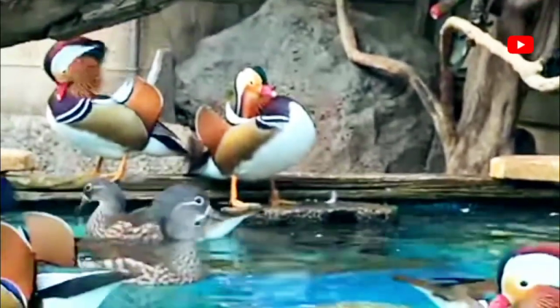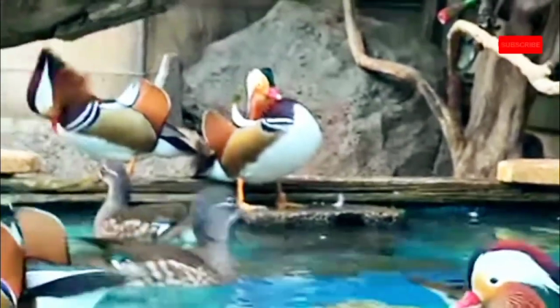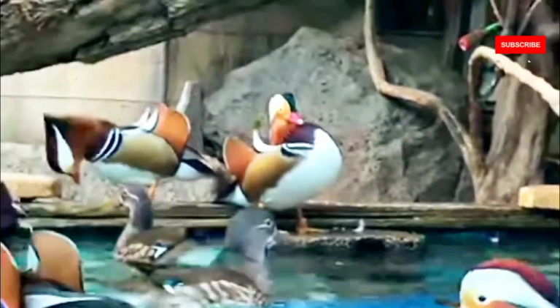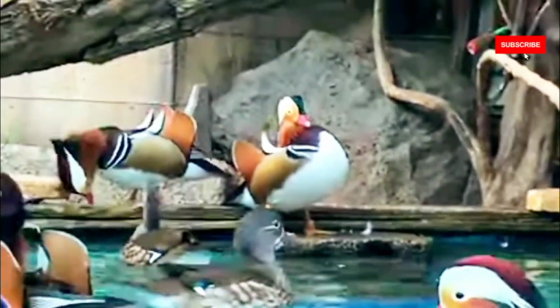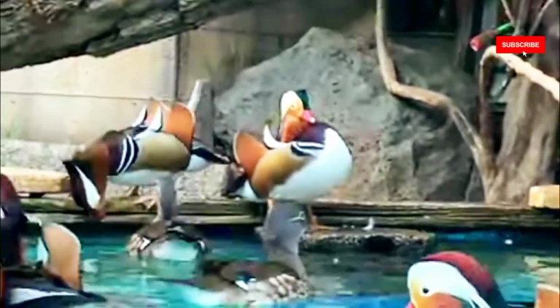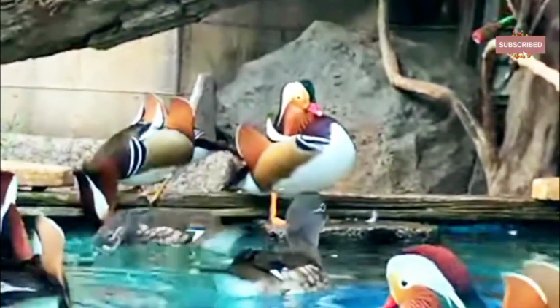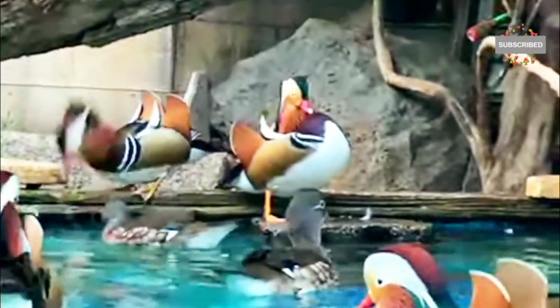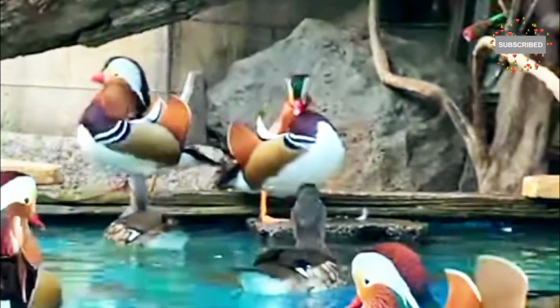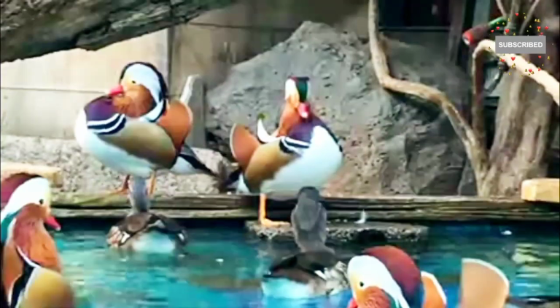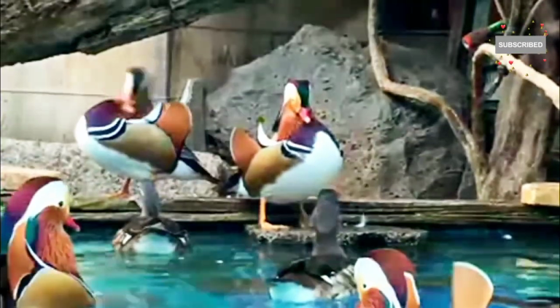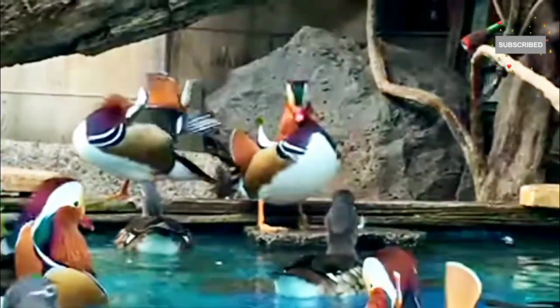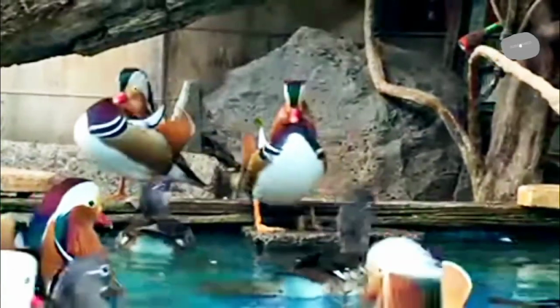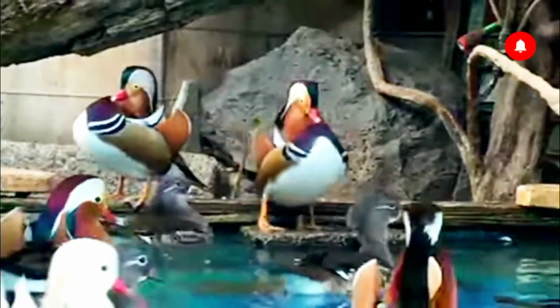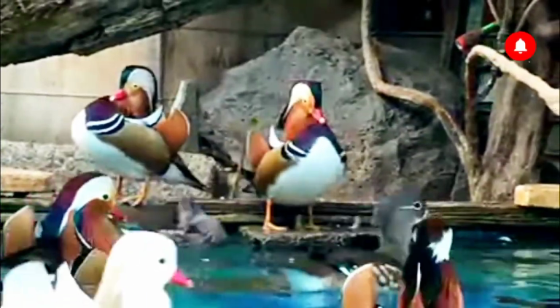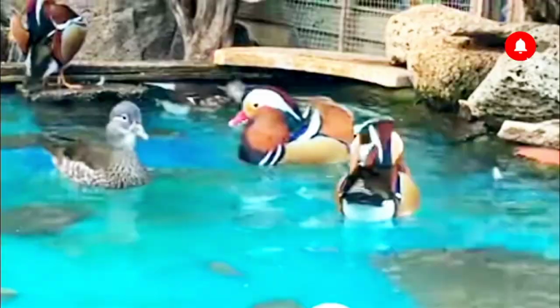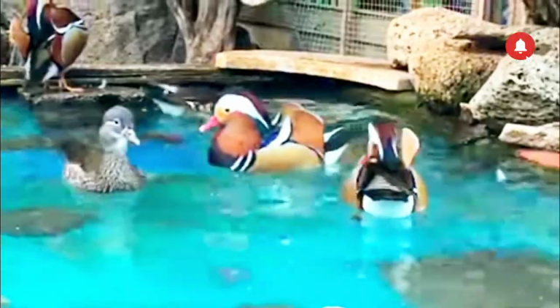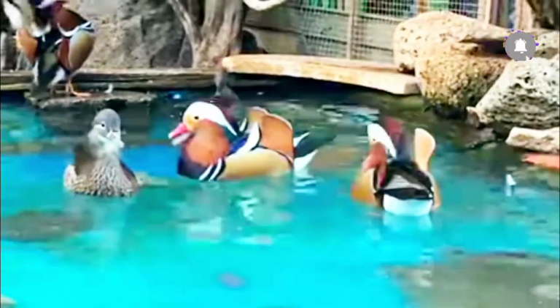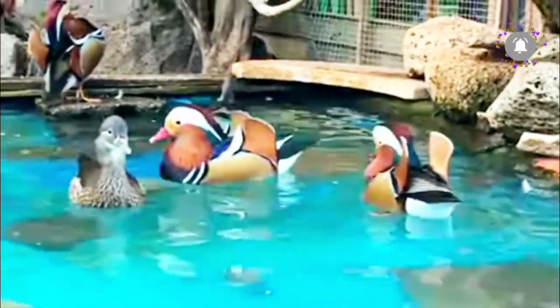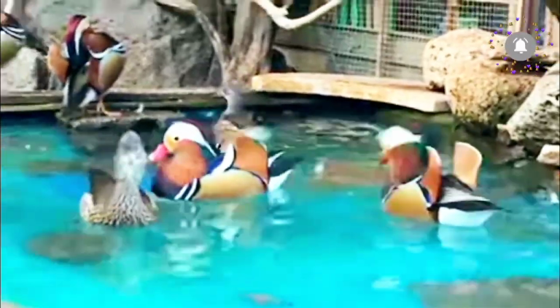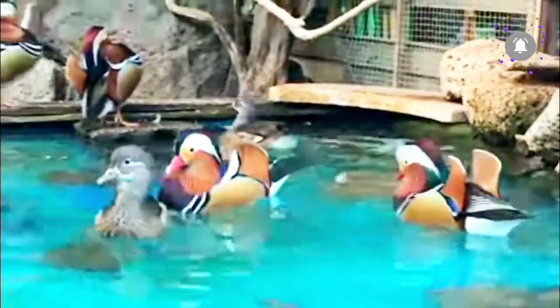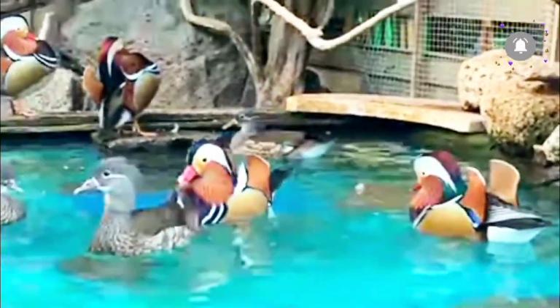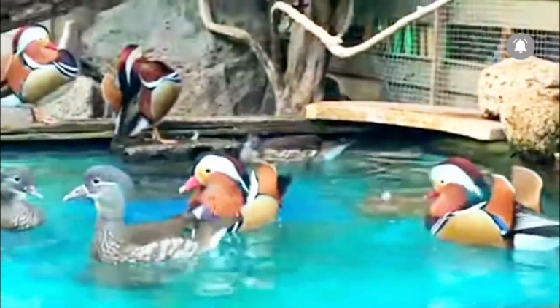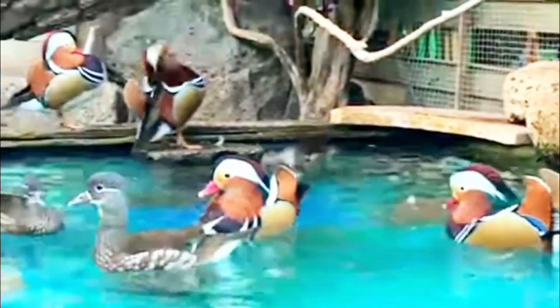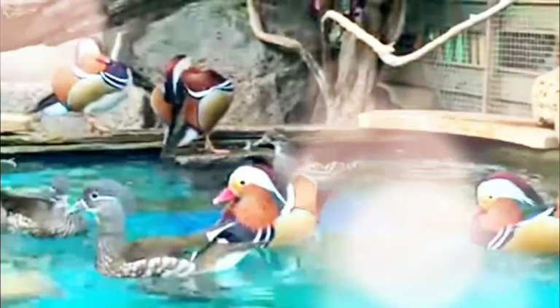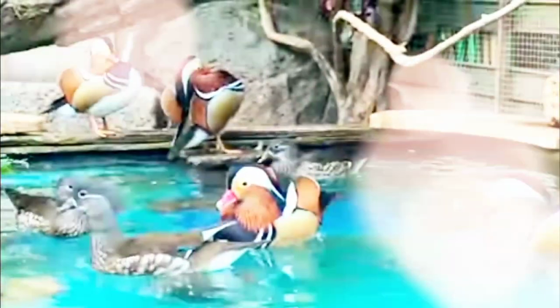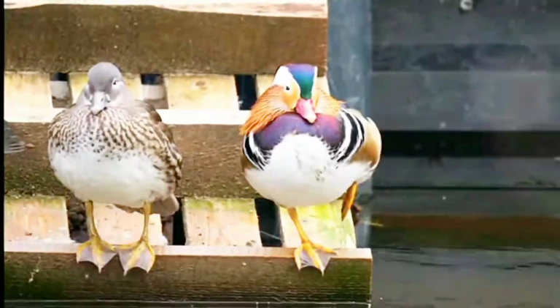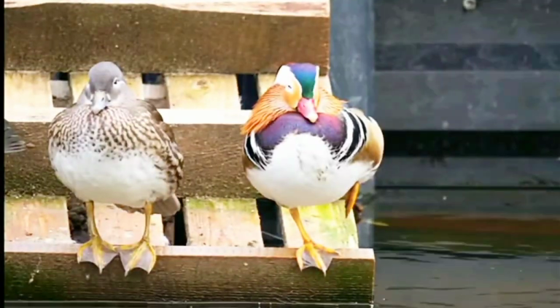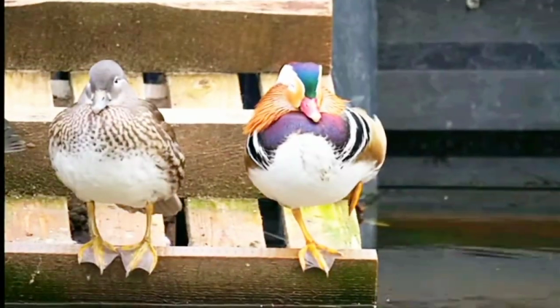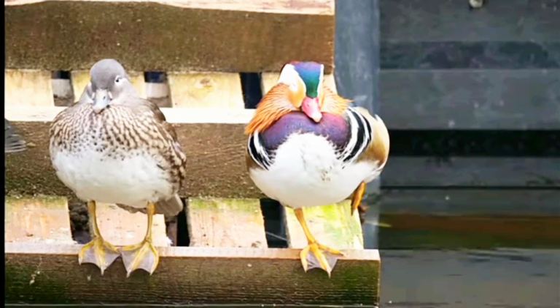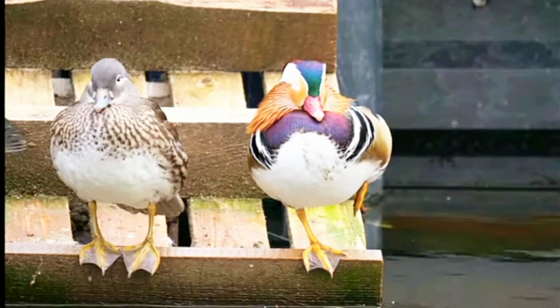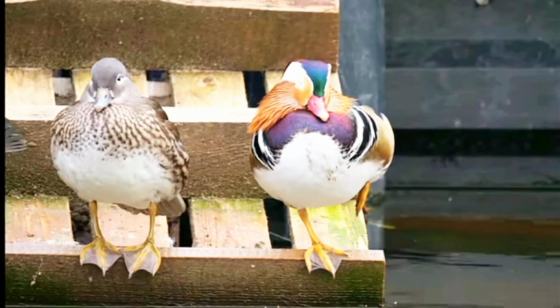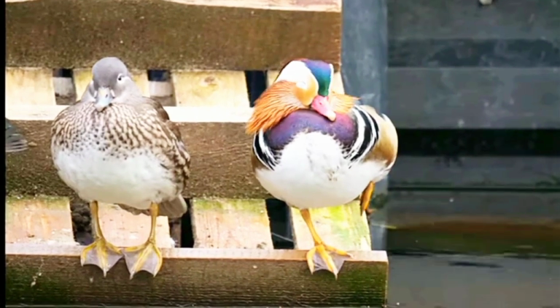Mandarin ducks are monogamous and form pairs during the breeding season. They are often seen as a symbol of love and fidelity in some cultures.